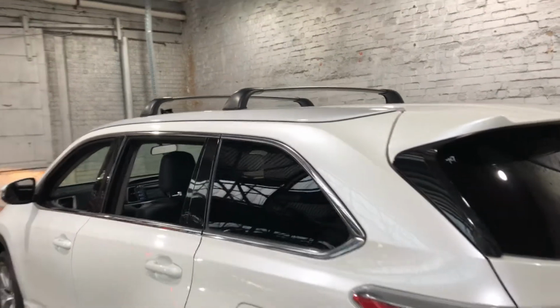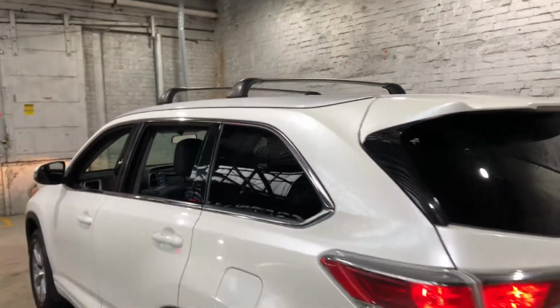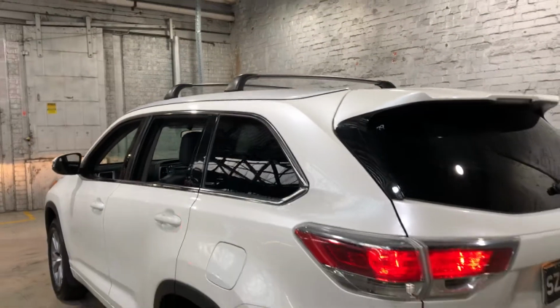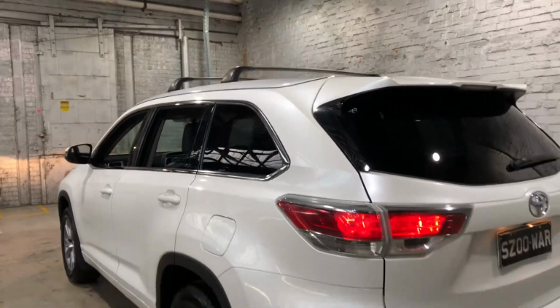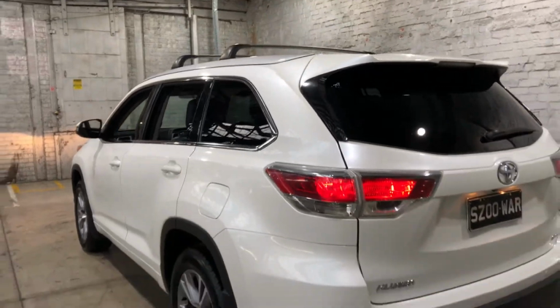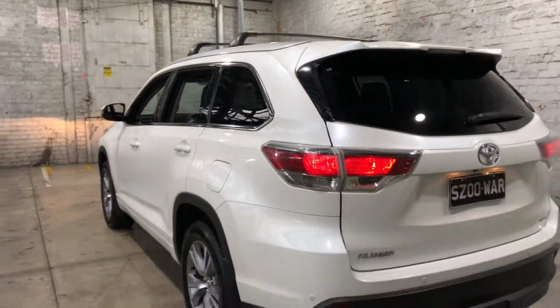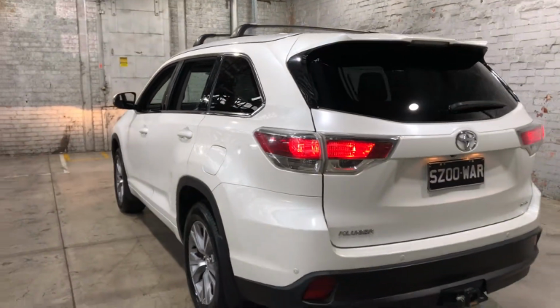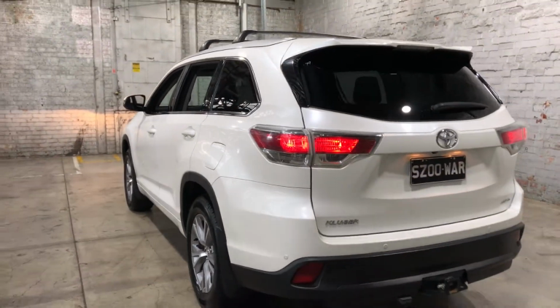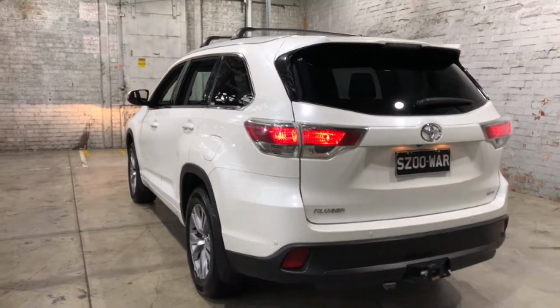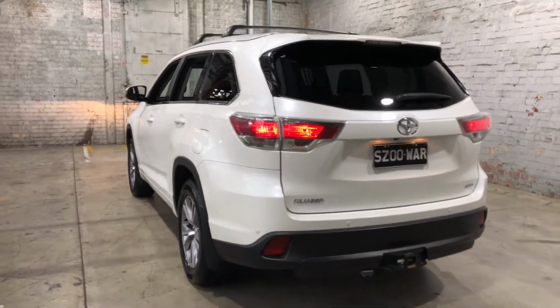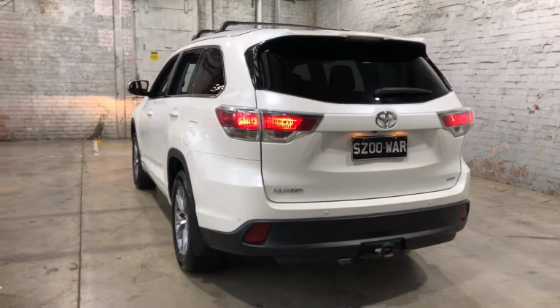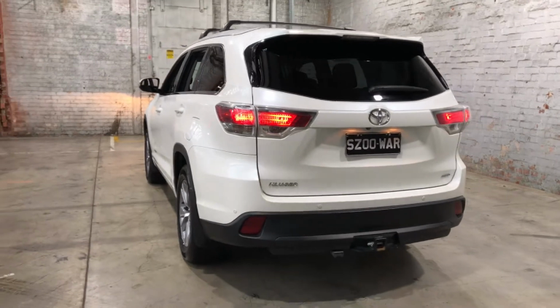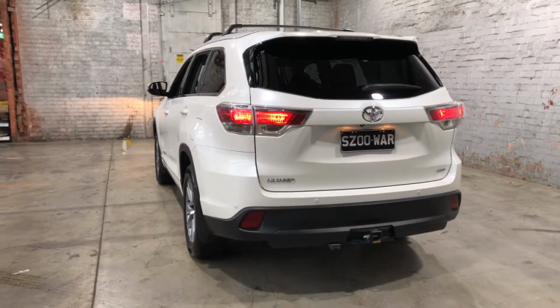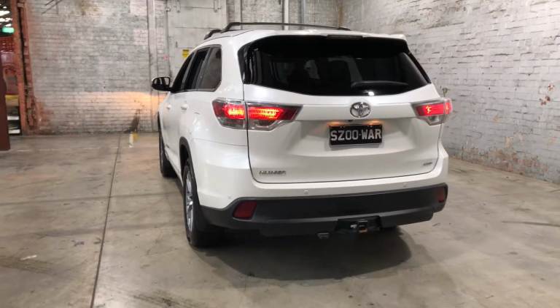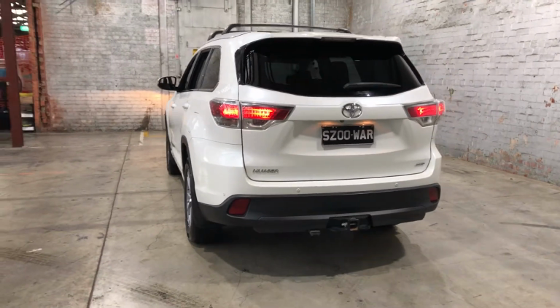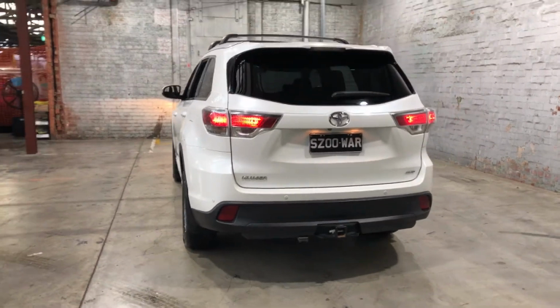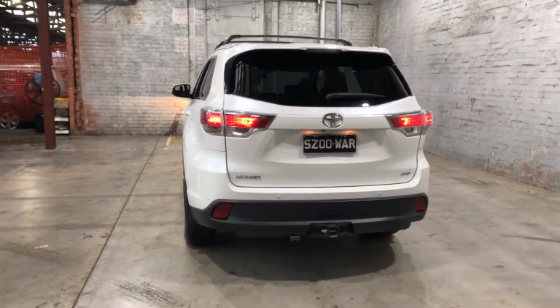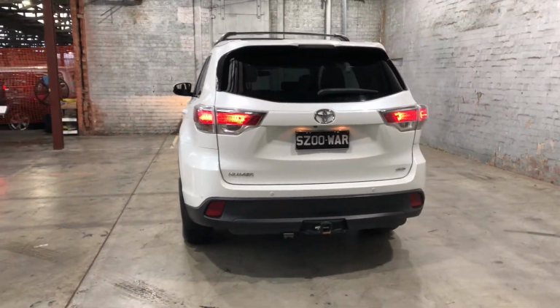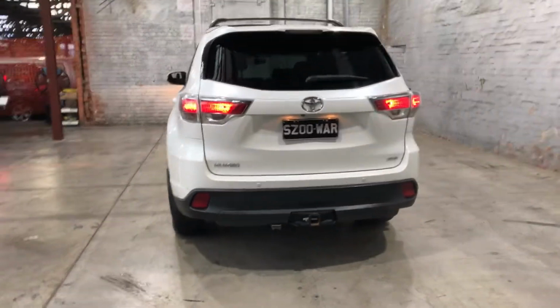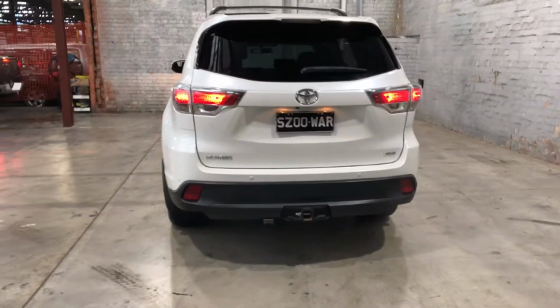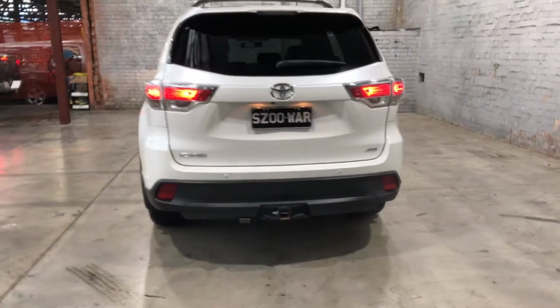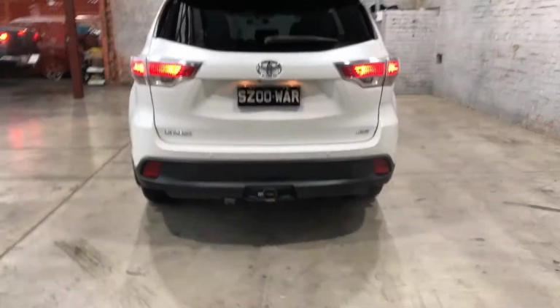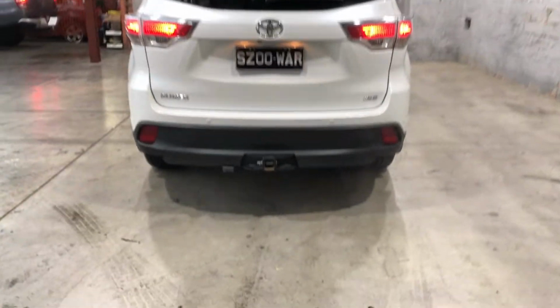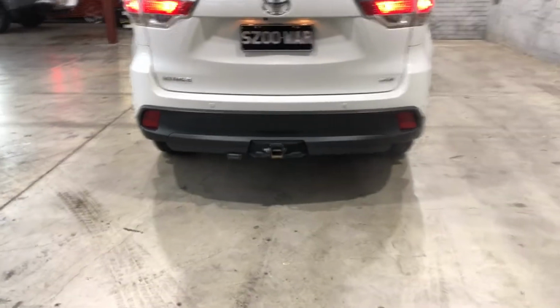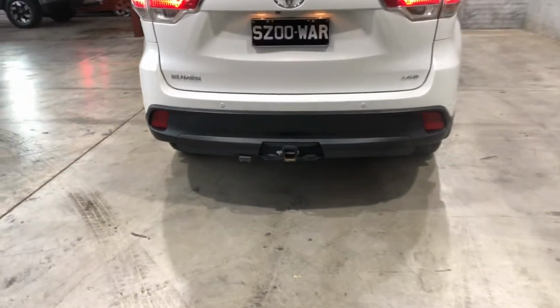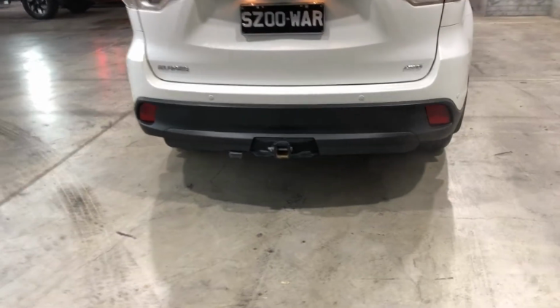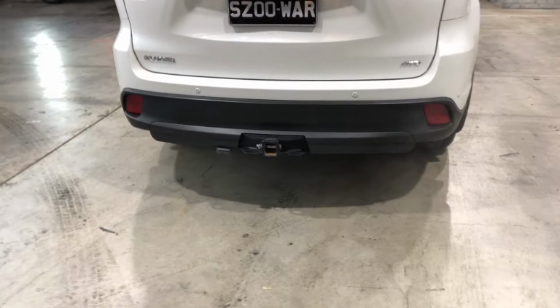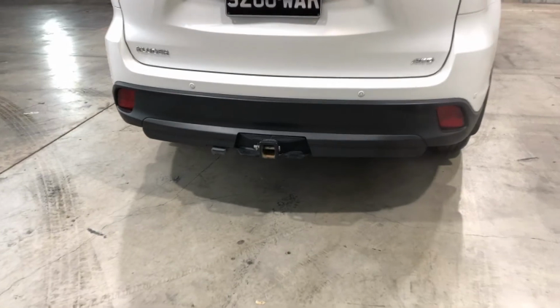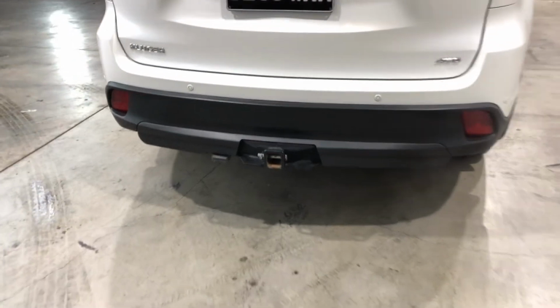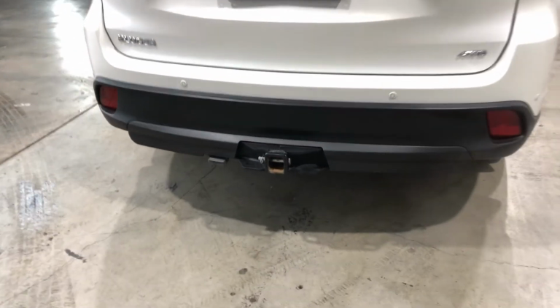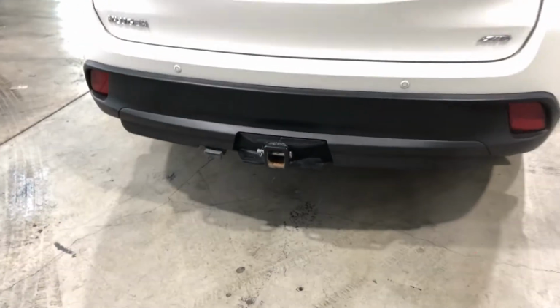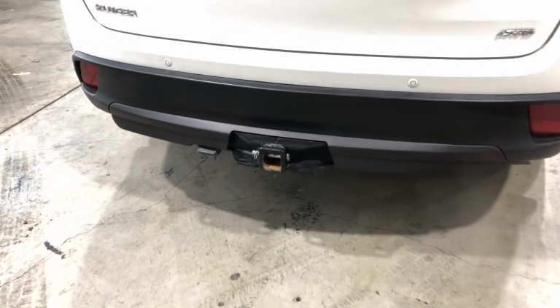Heading to the back, the car also comes with rear parking sensors, just so you can get into those tight spaces a lot more easily. And it has also been fitted with a tow bar, with a tow capacity of up to 2 tonne.